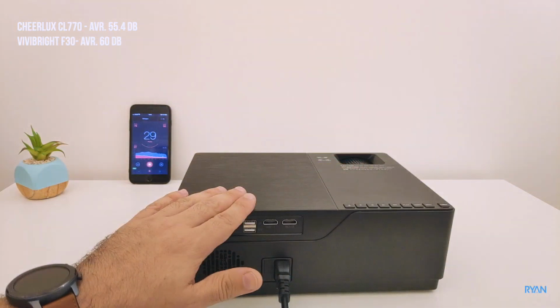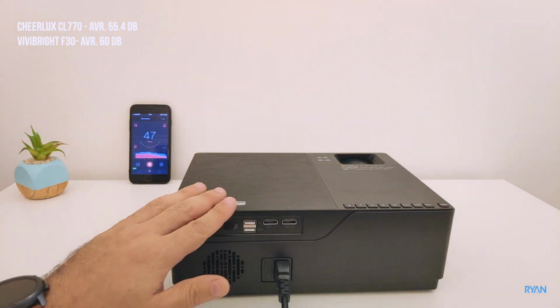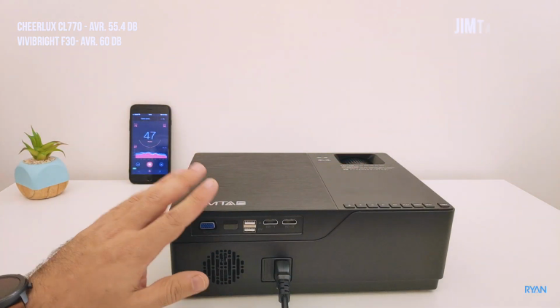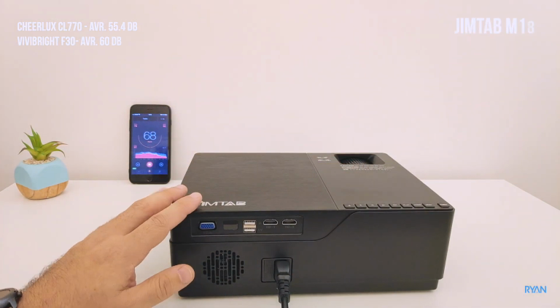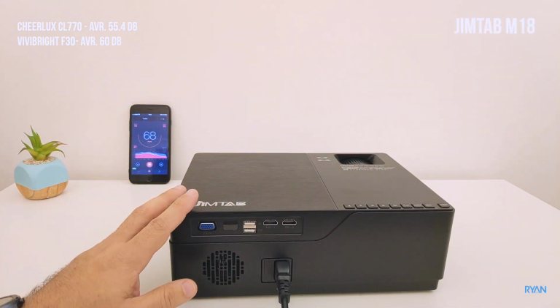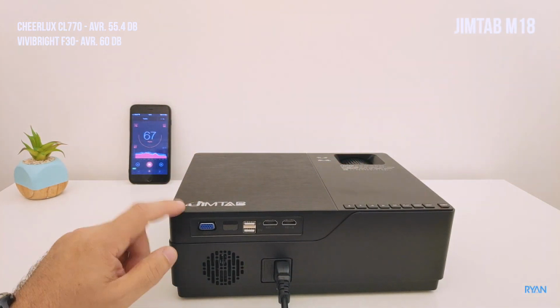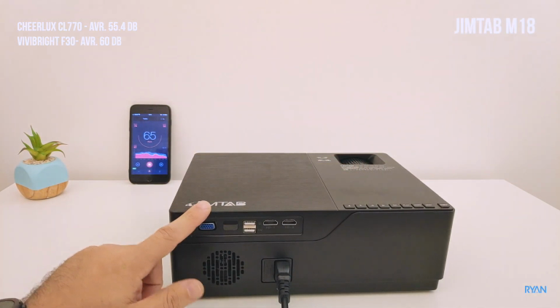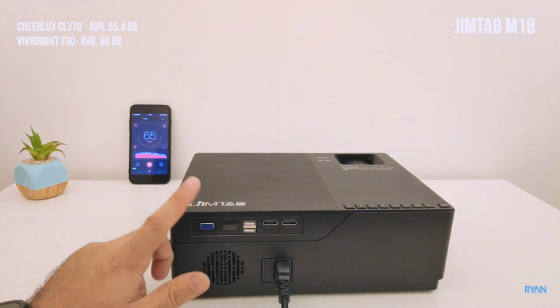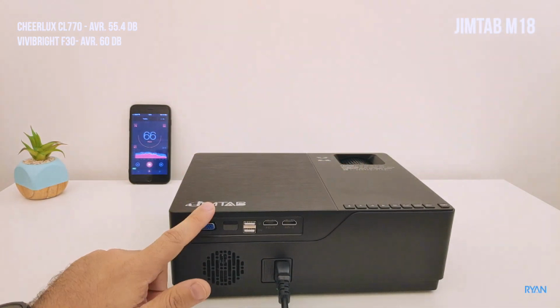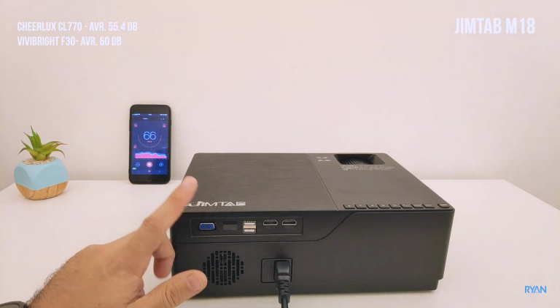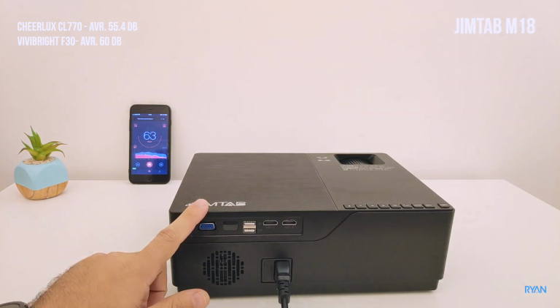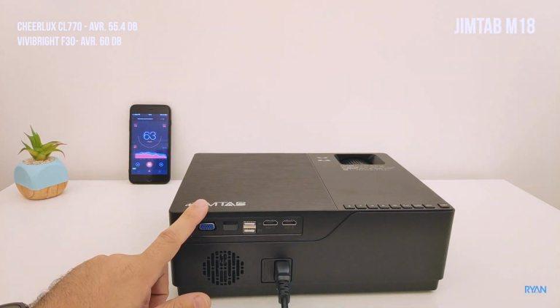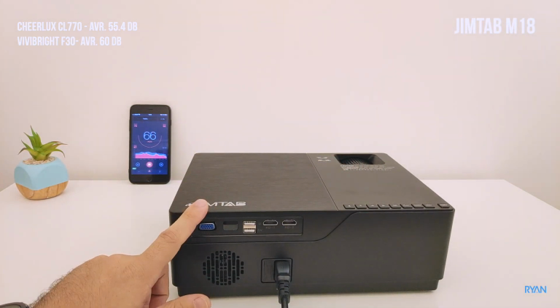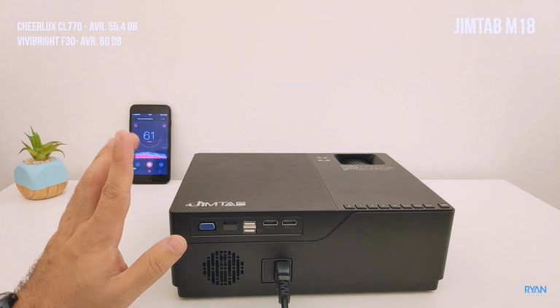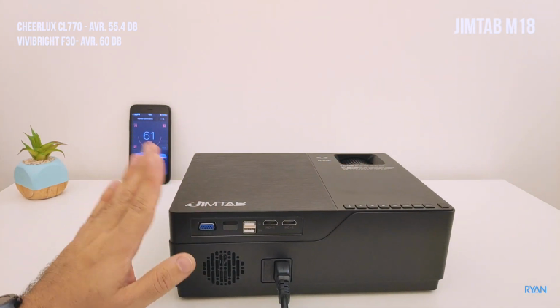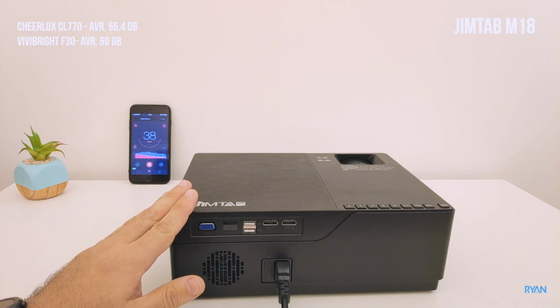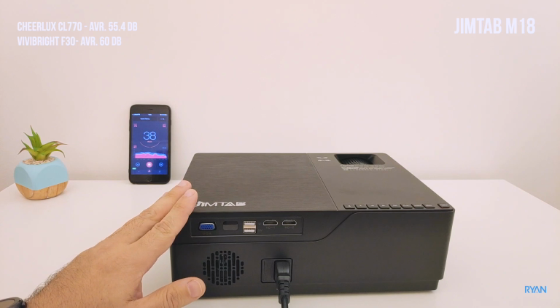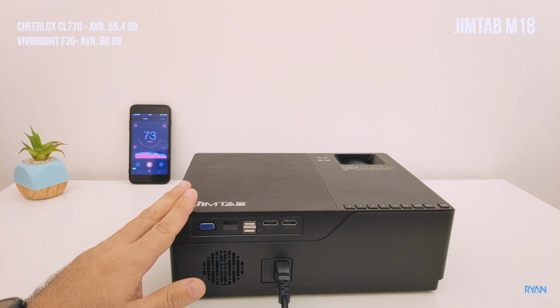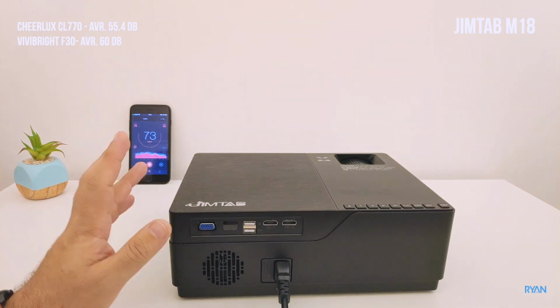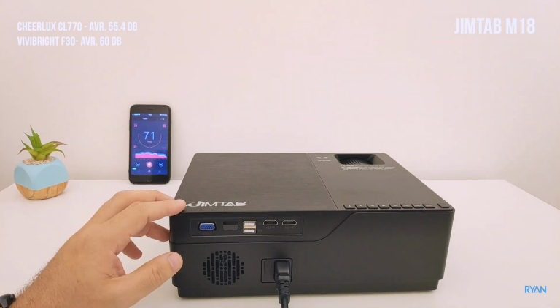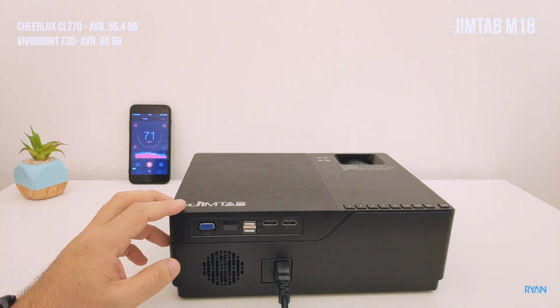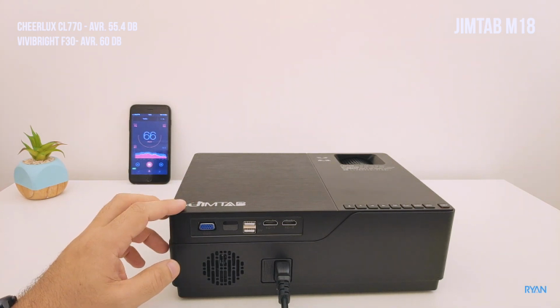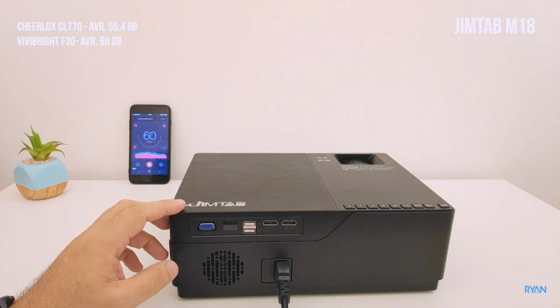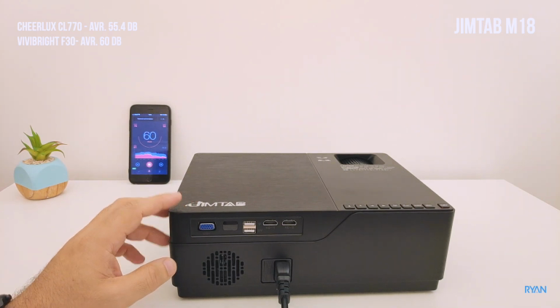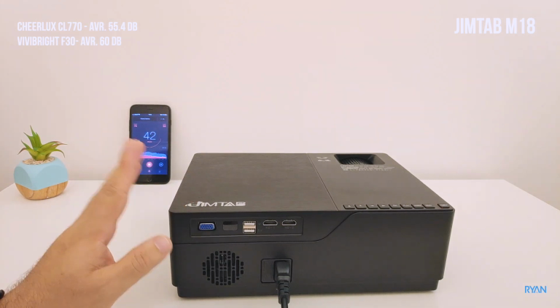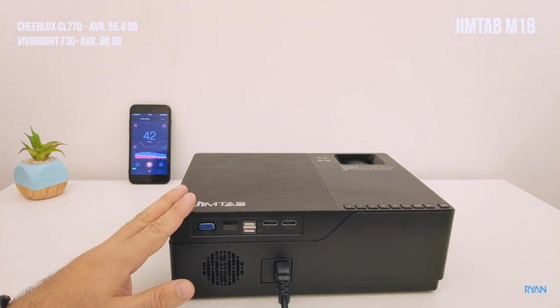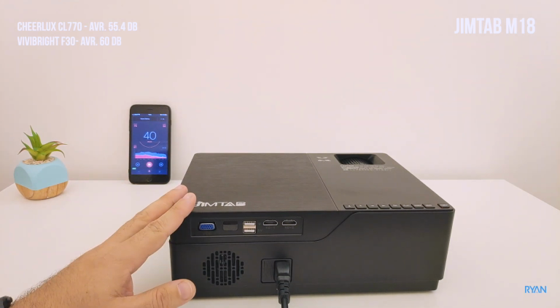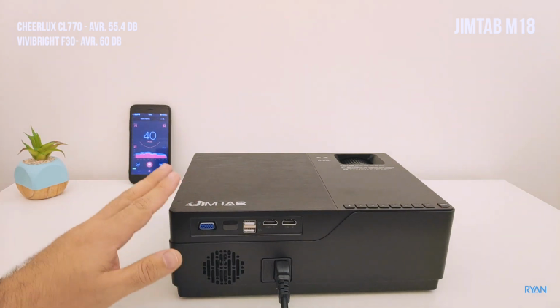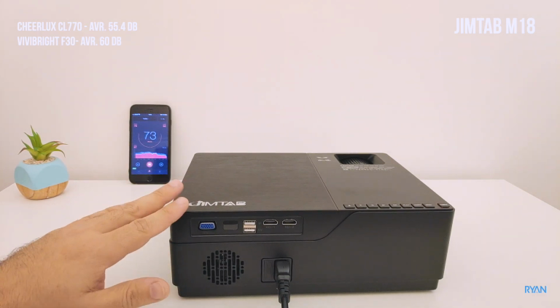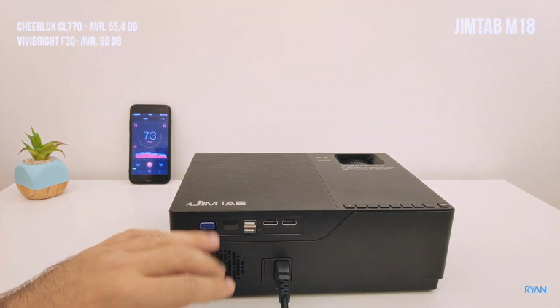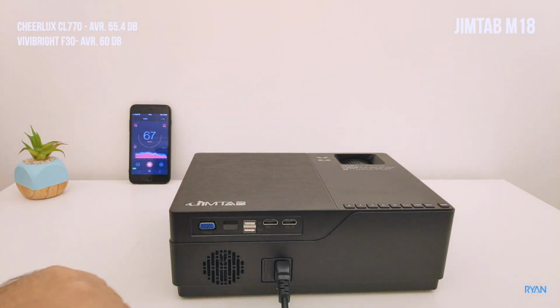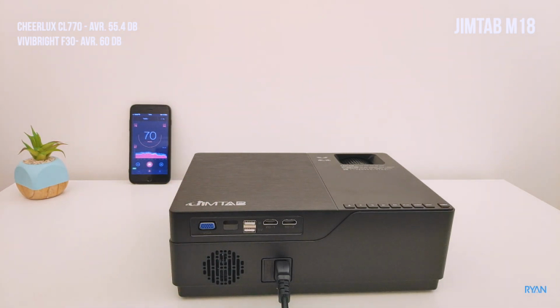Now we have the Gym Tab M18, a 1080p projector like the others. Let's be quiet for now.